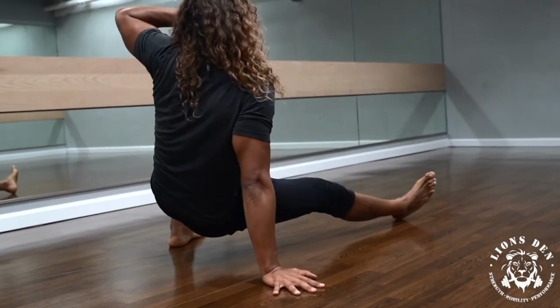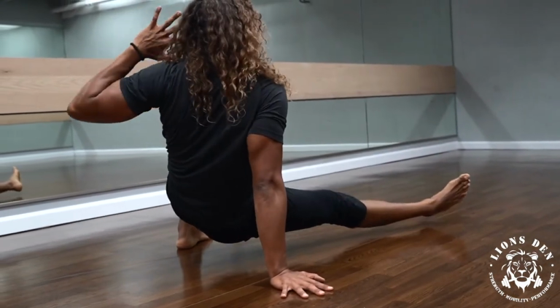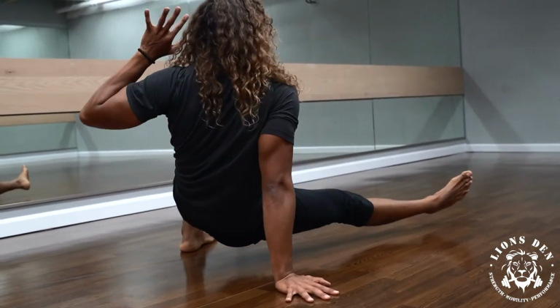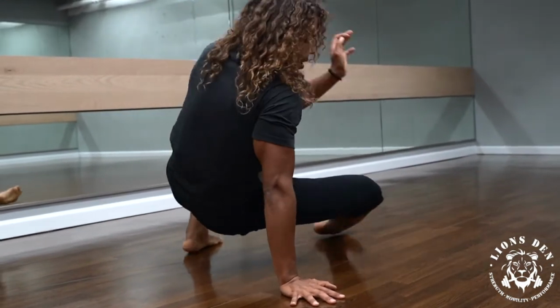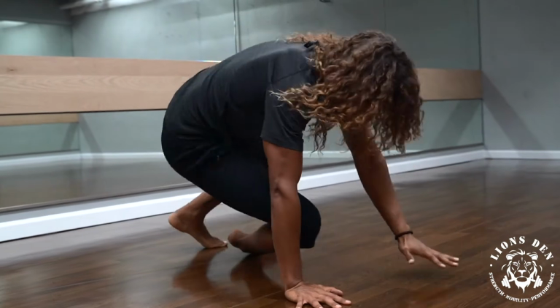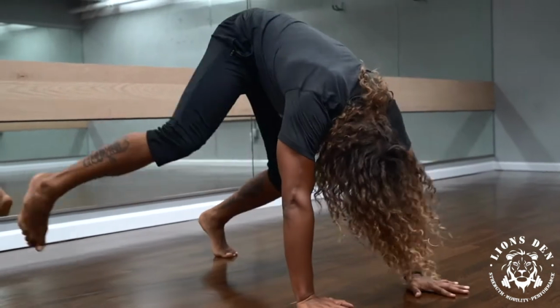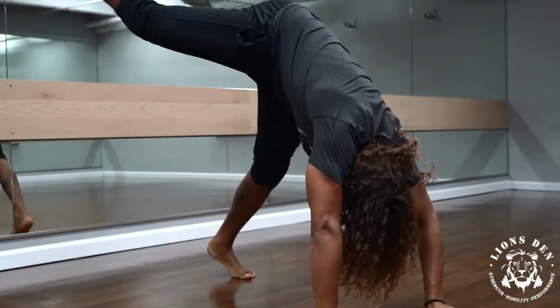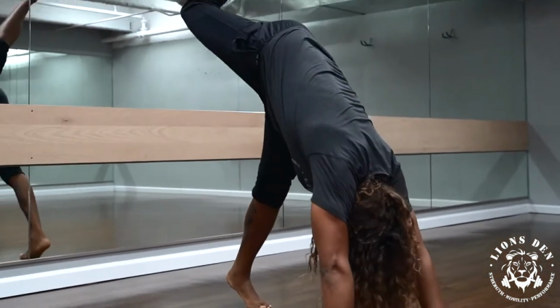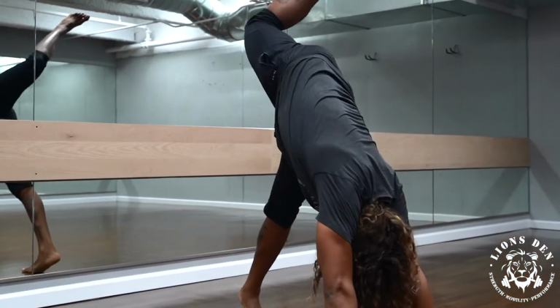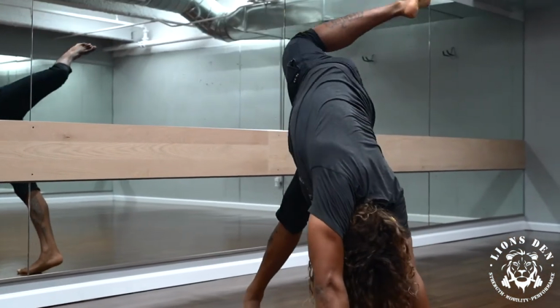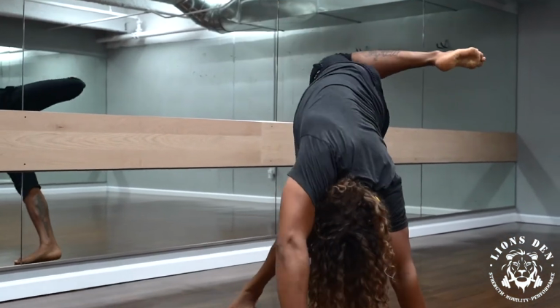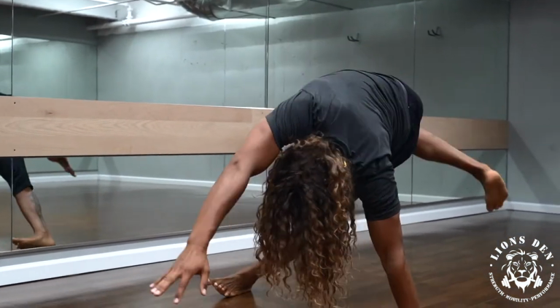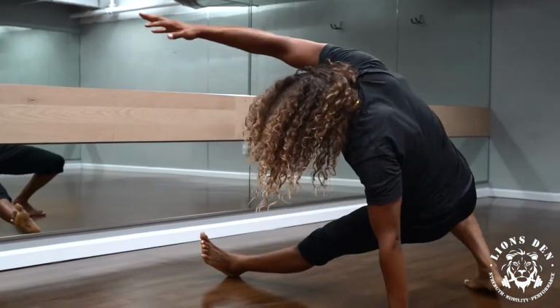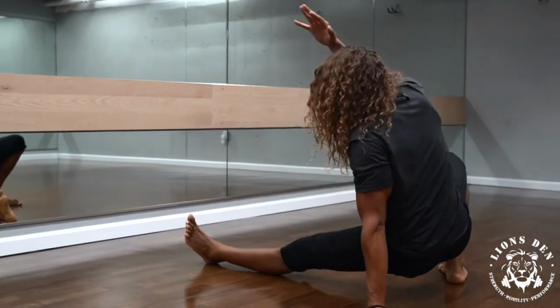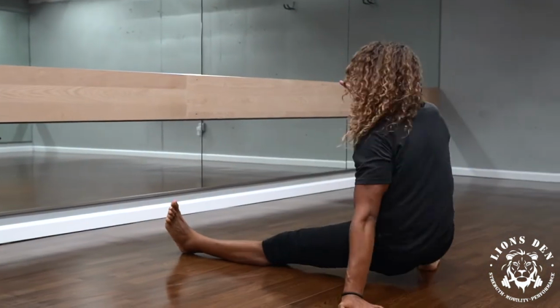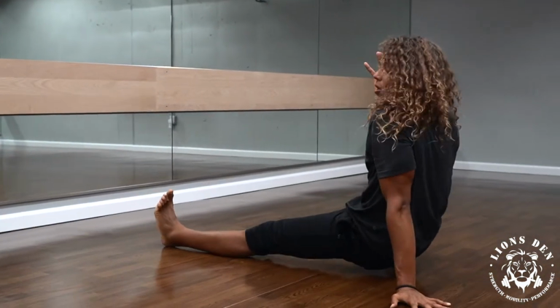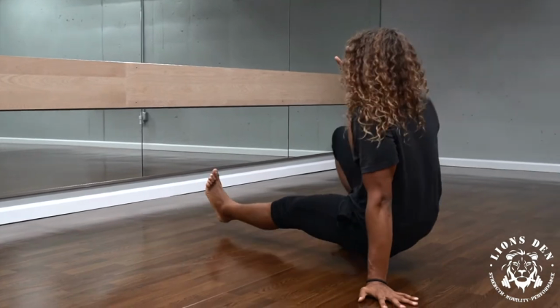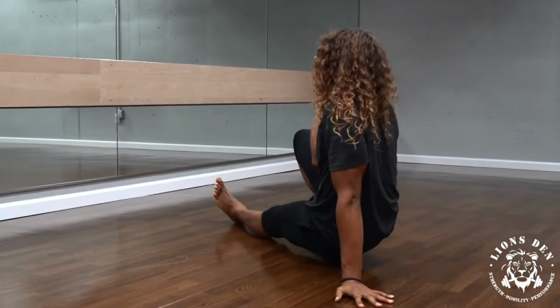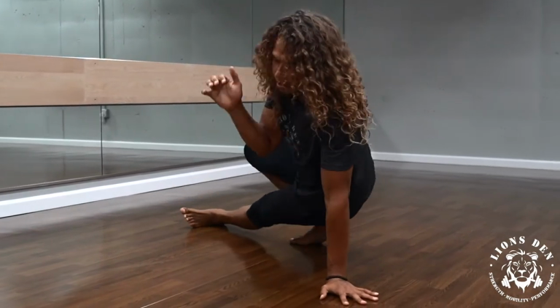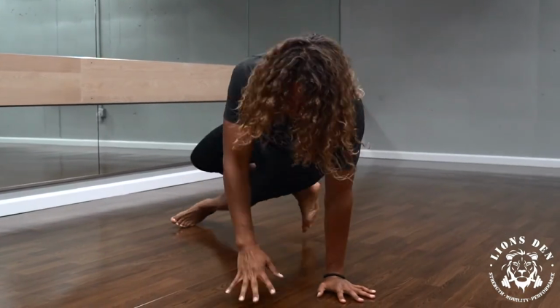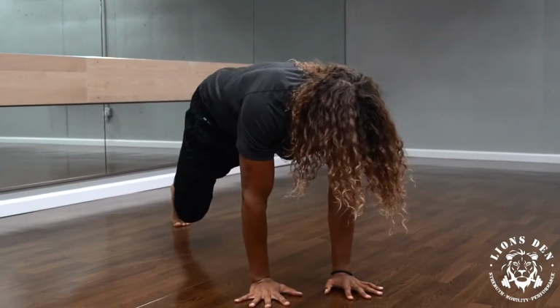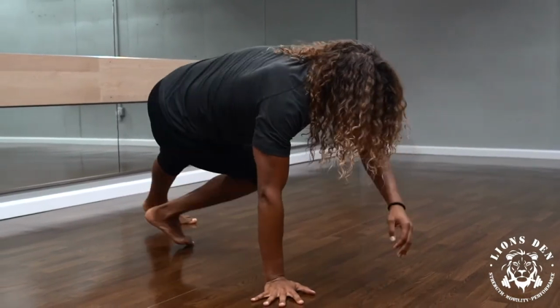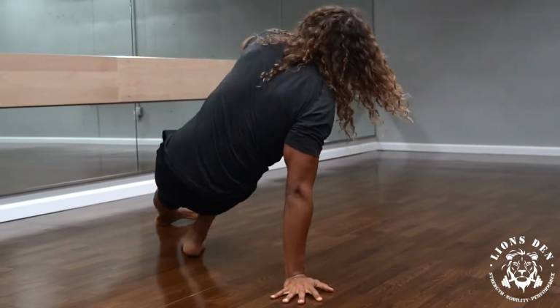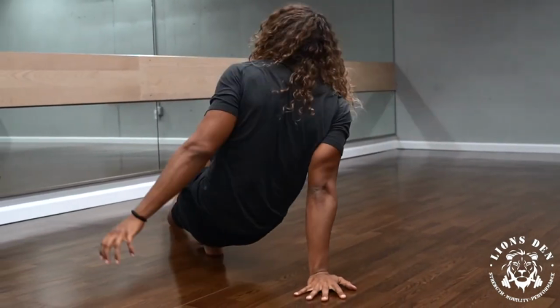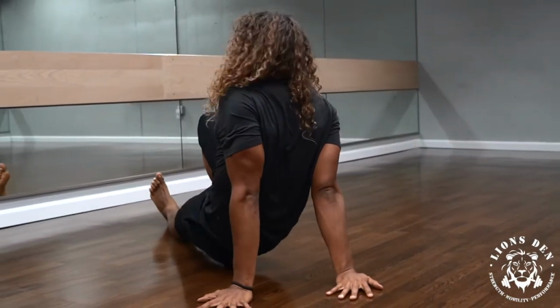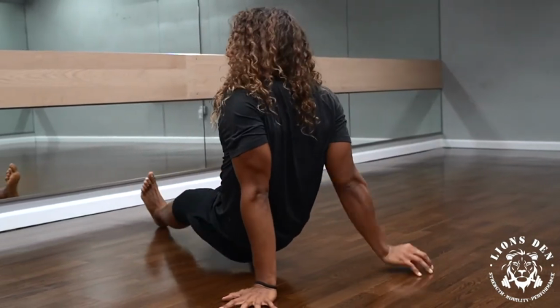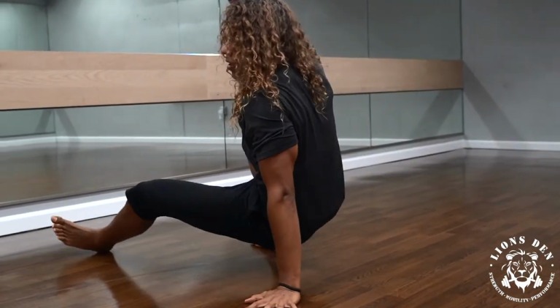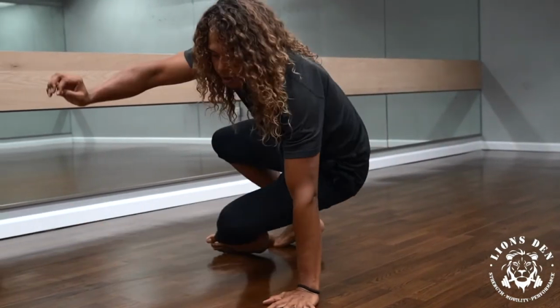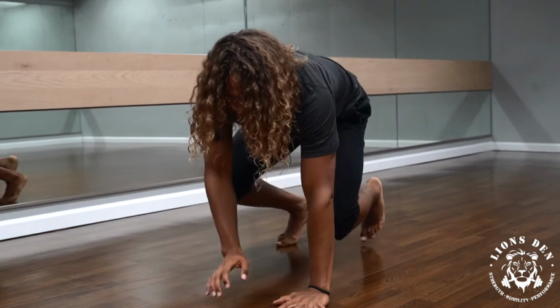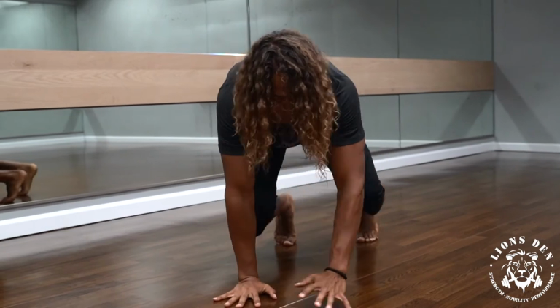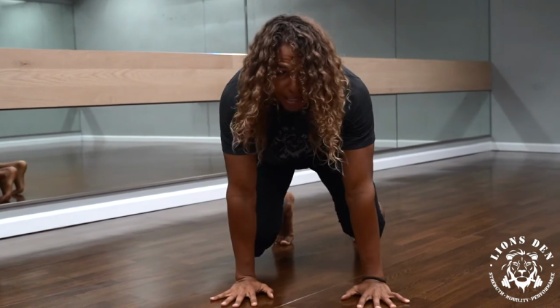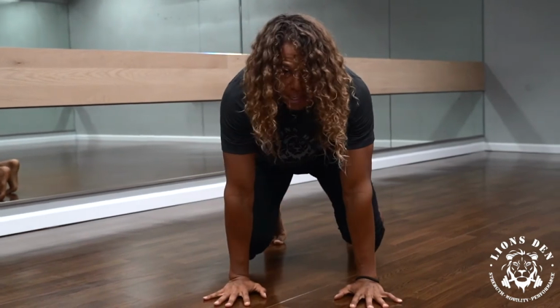Side kick through. Scorpion. Close the gap. Crocodile roll. And then I'm back in my starting position.